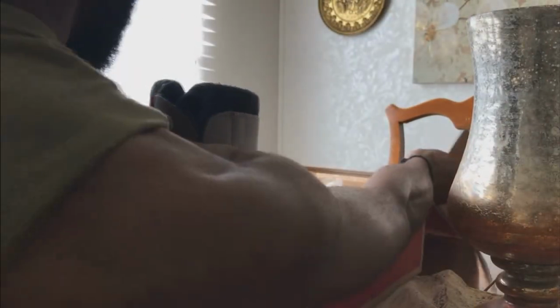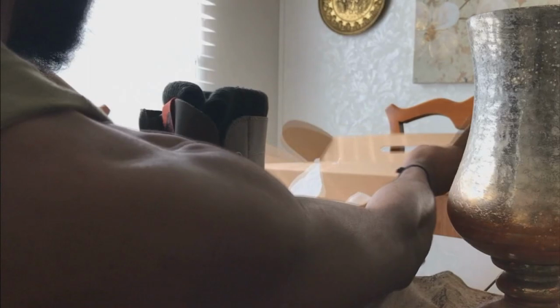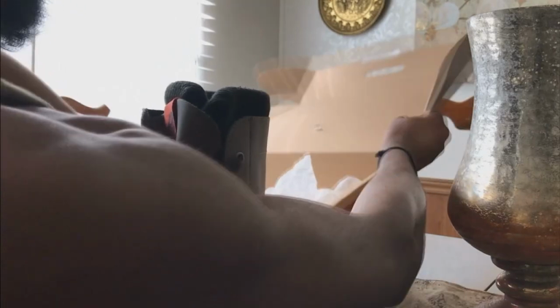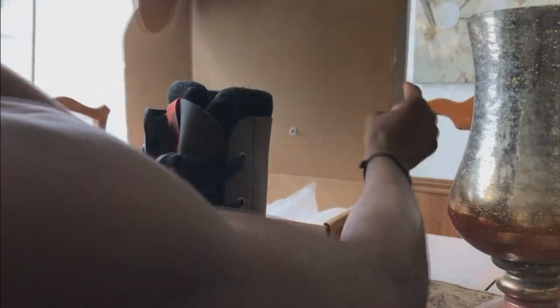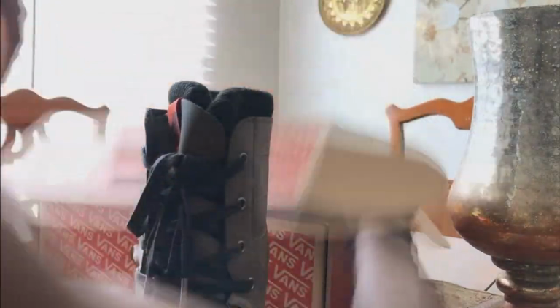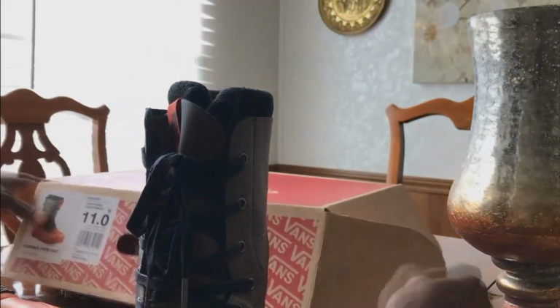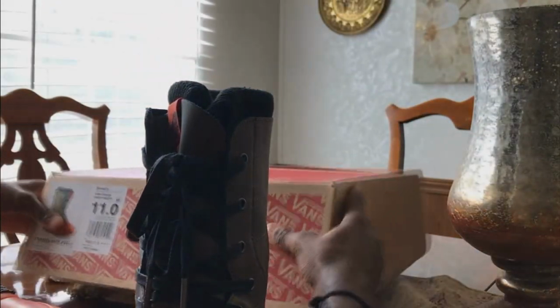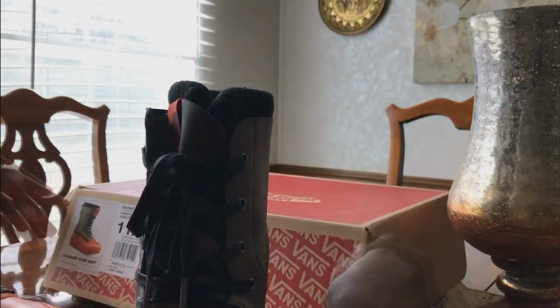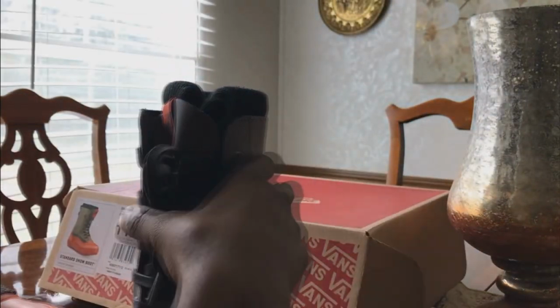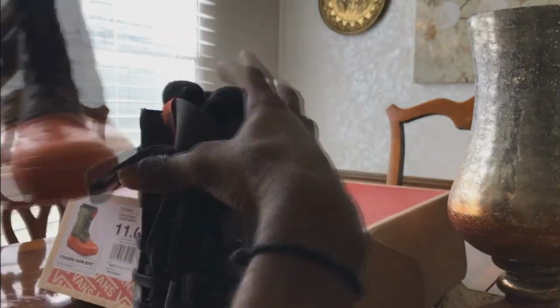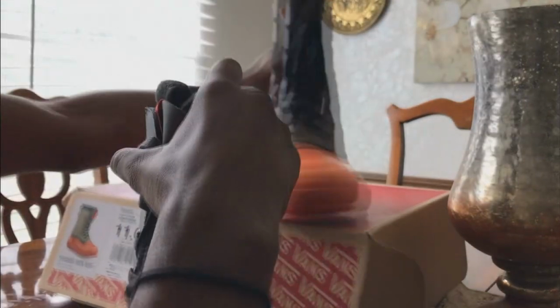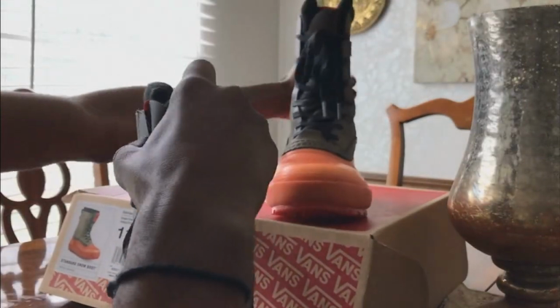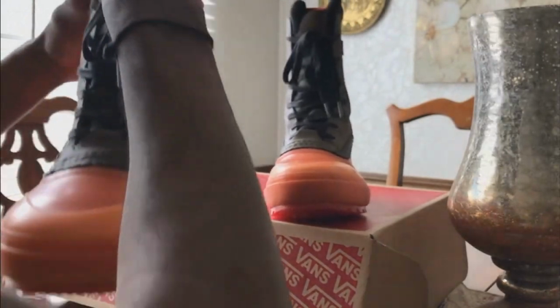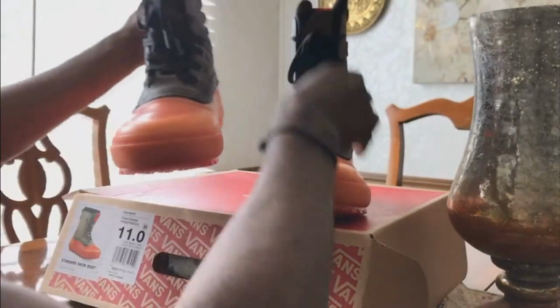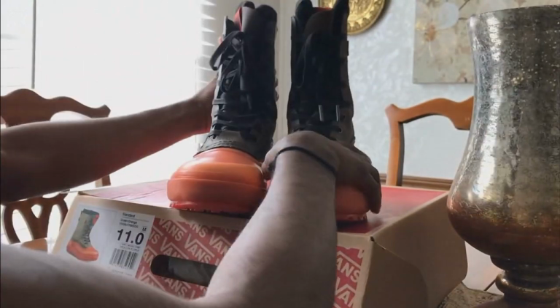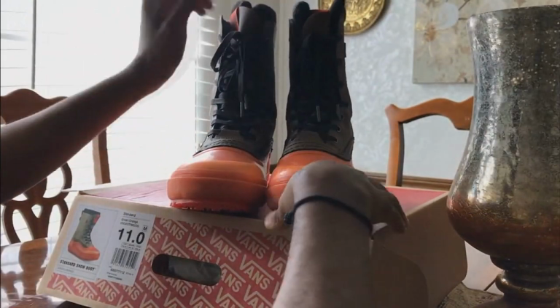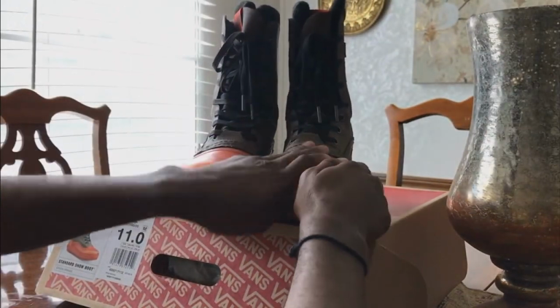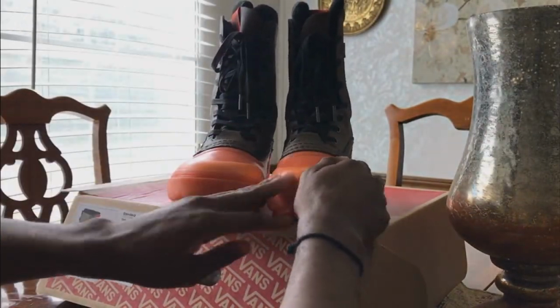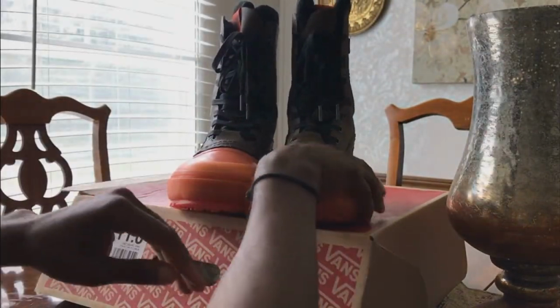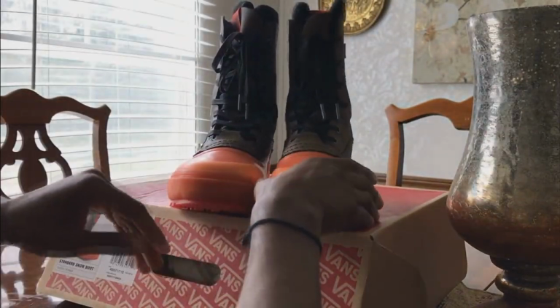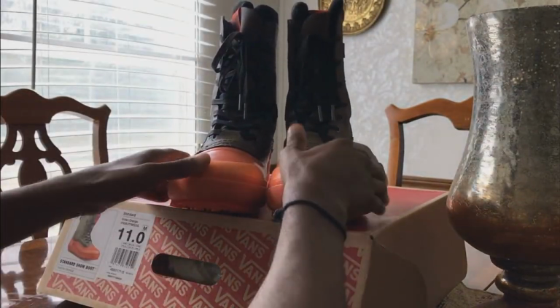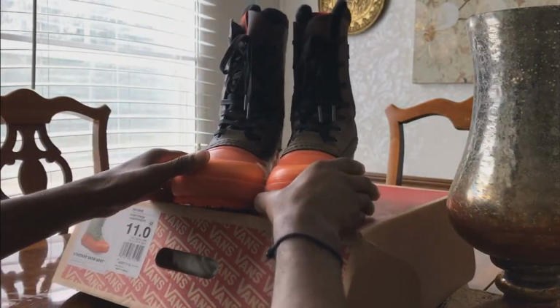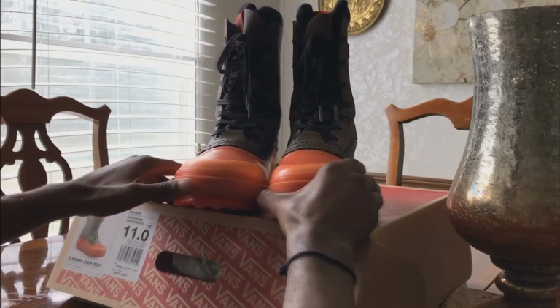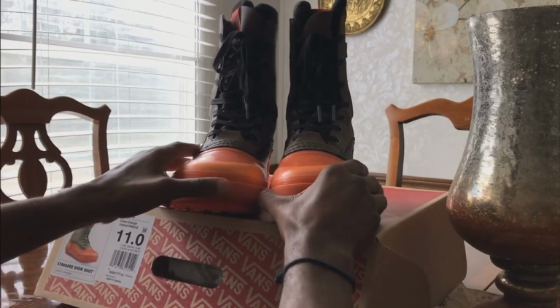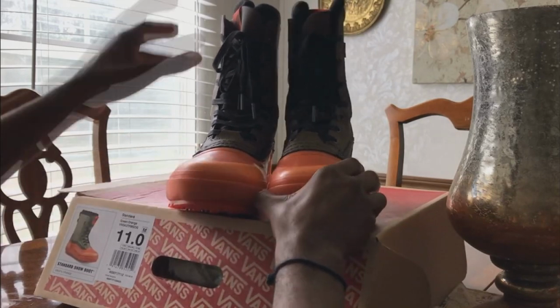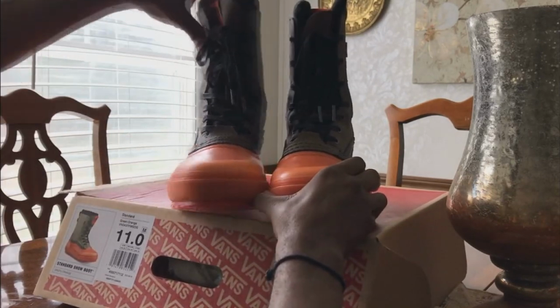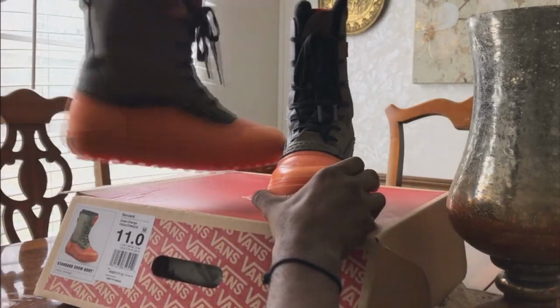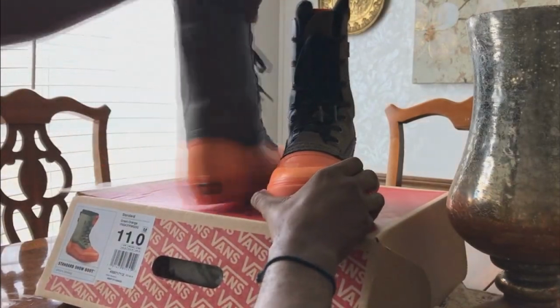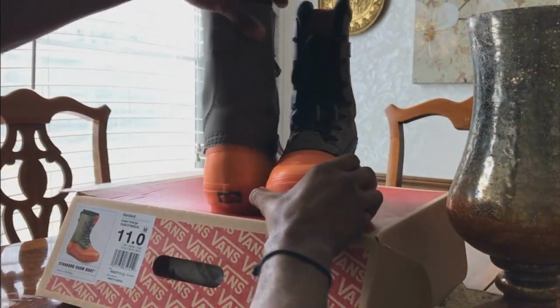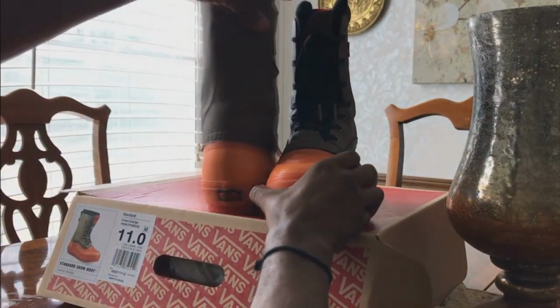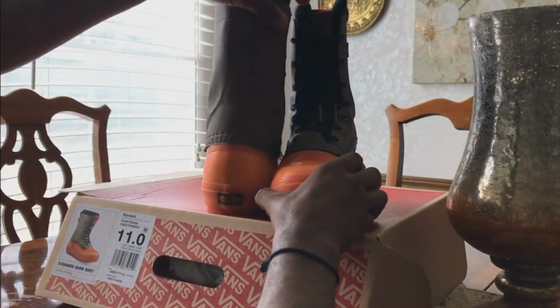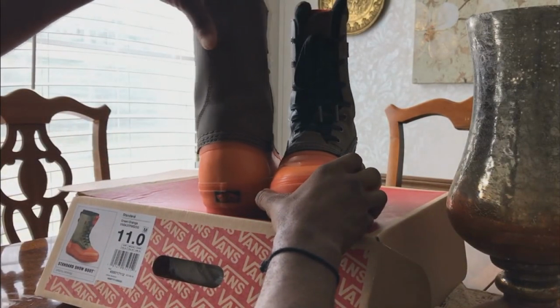I've already gone out in public wearing these boots and yes, you do get a sort of weird look from people. But me personally, I don't care — because I know for a fact people are gonna judge you no matter what, people are gonna look at you no matter what you do. So you just got to kind of face the music of reality.